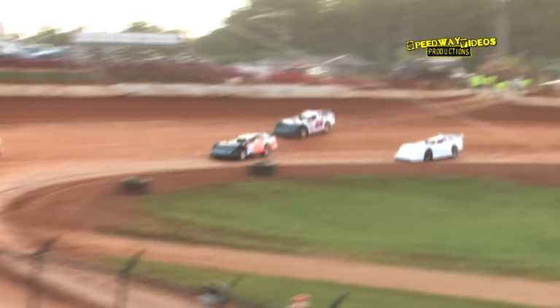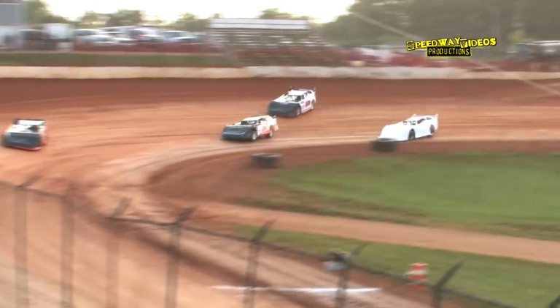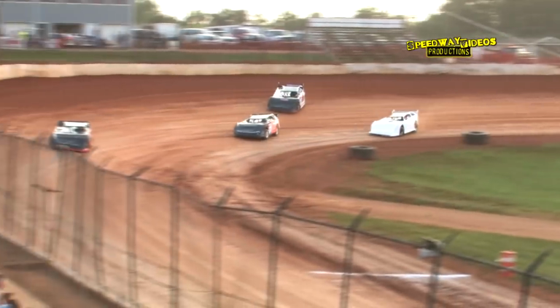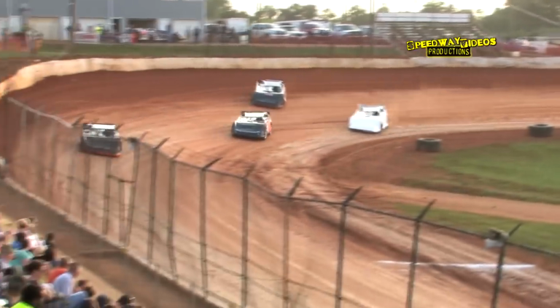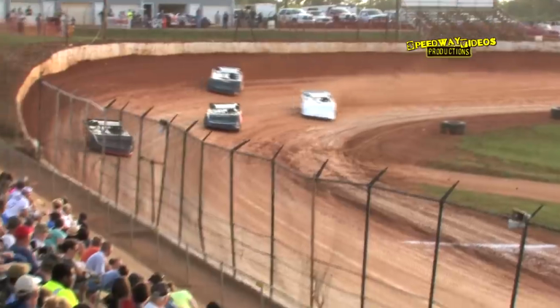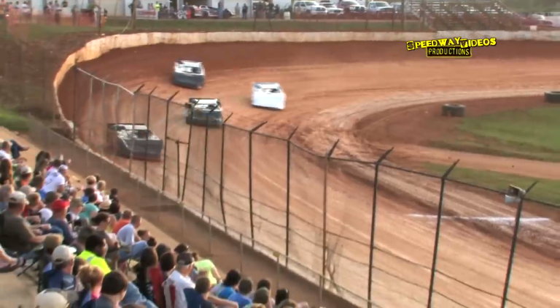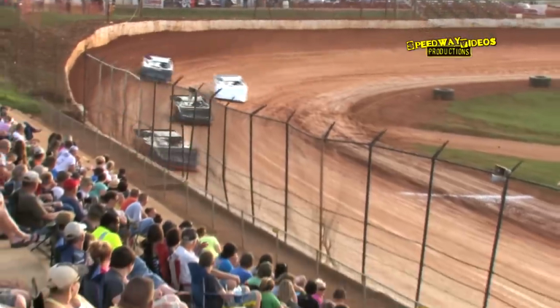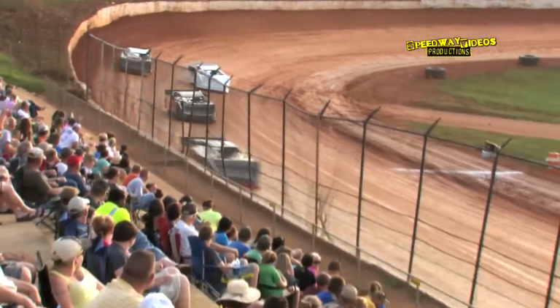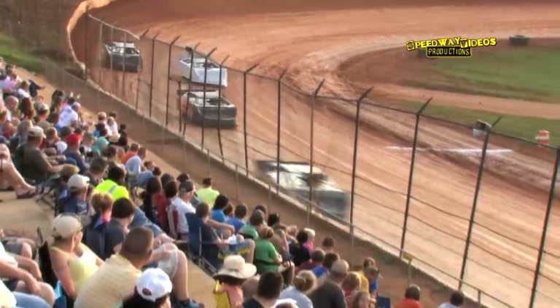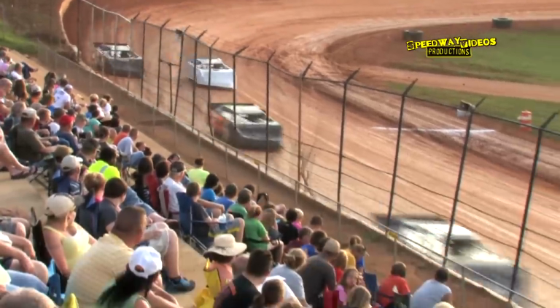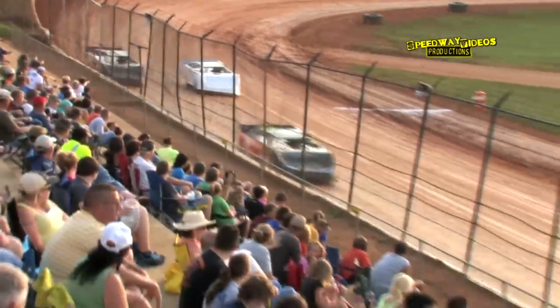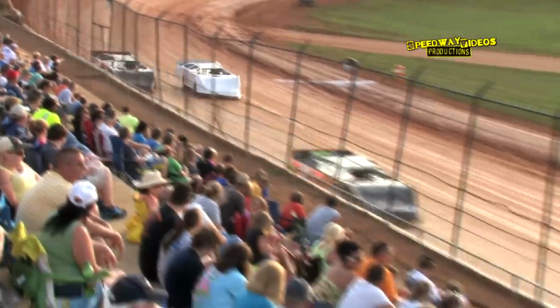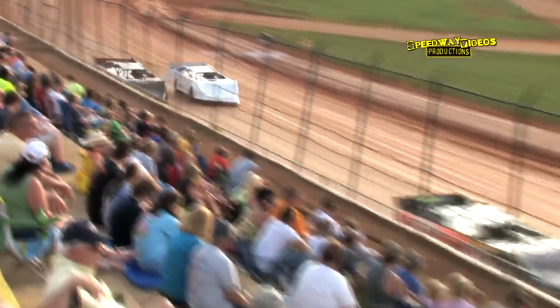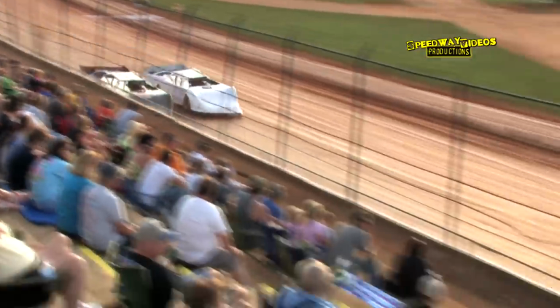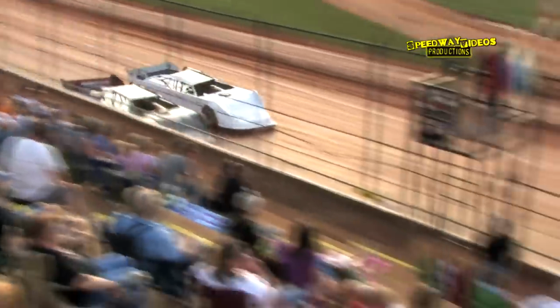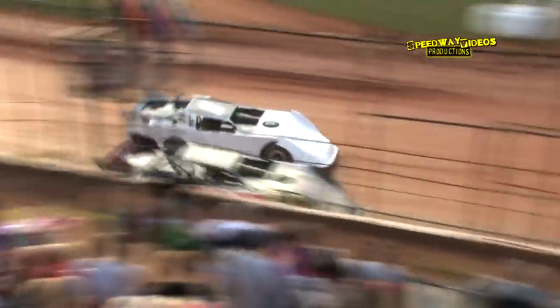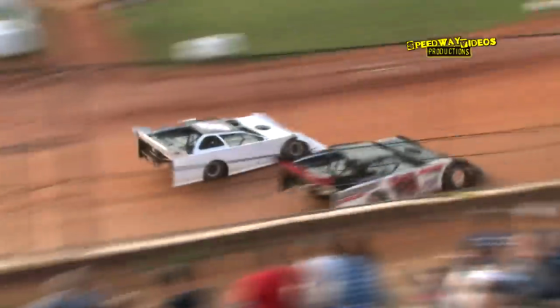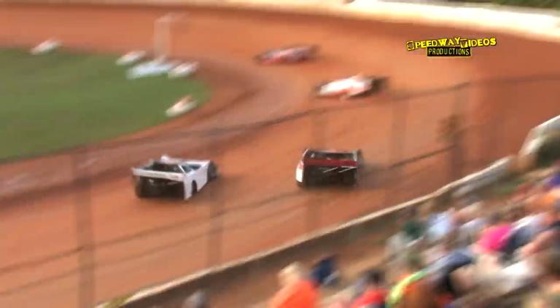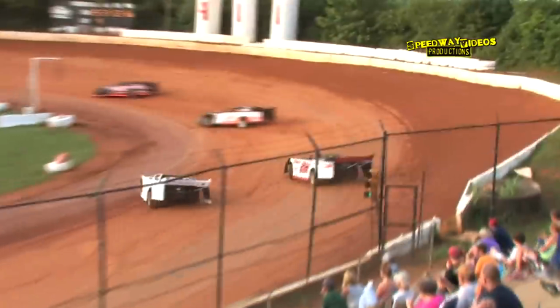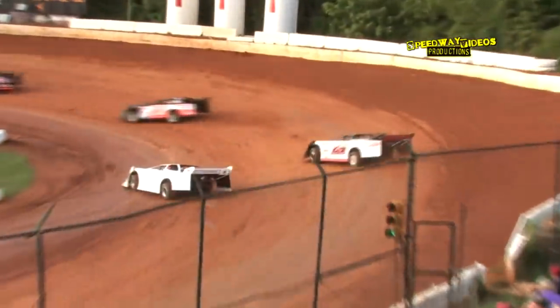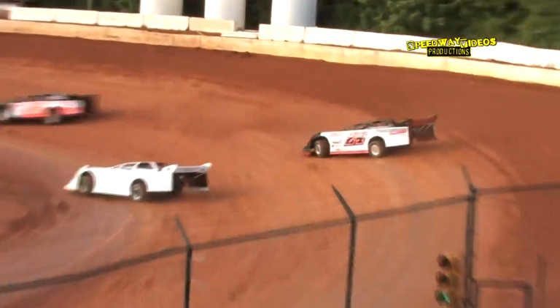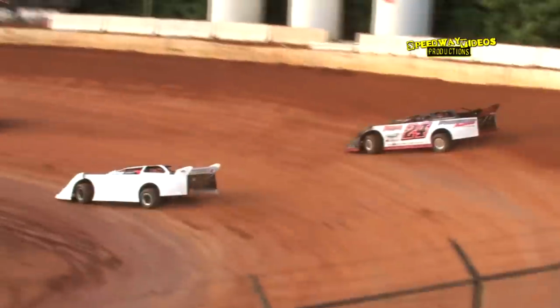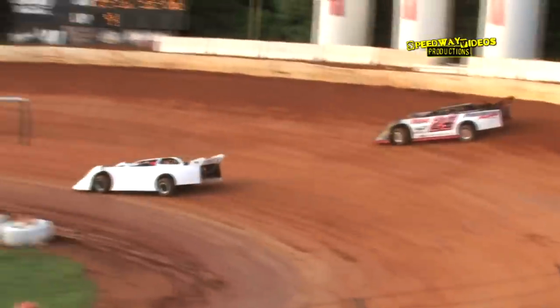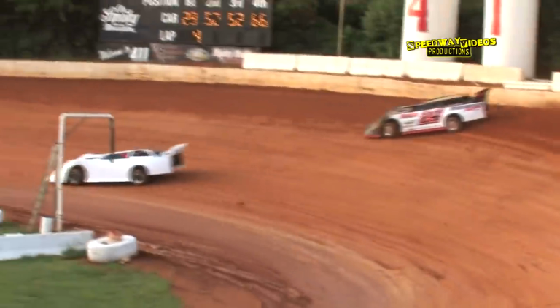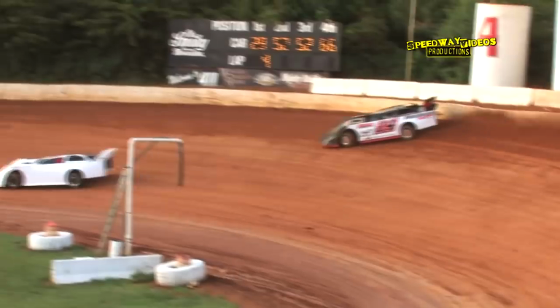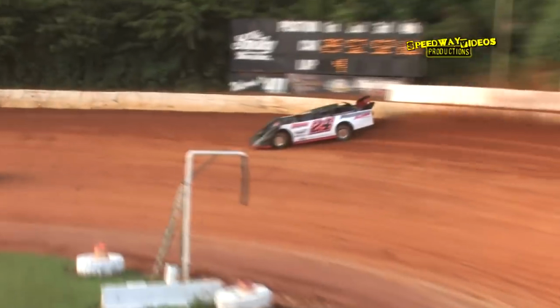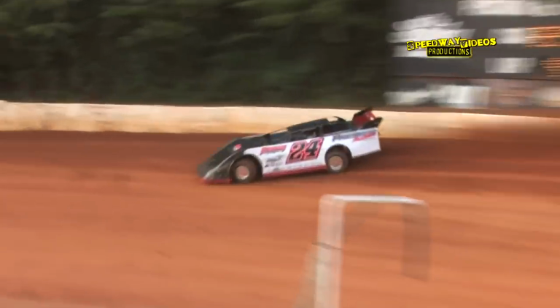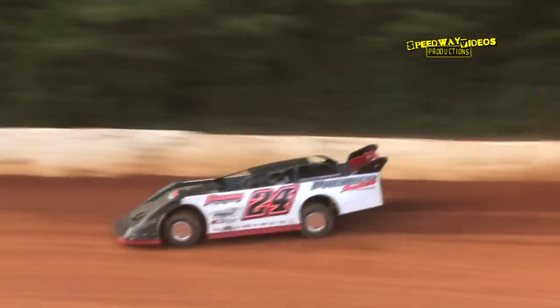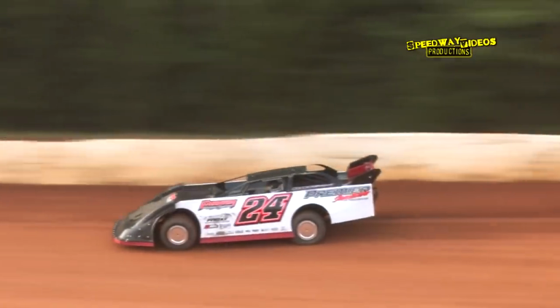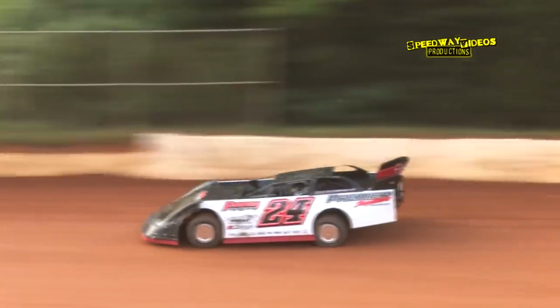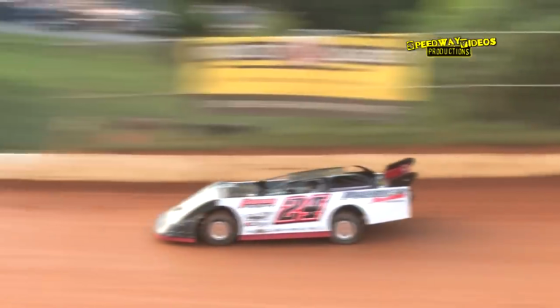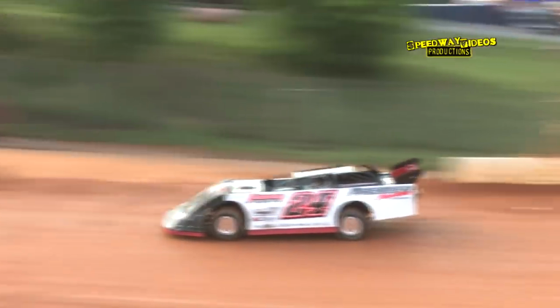Adam Buehler looks to the inside of Greg Martin as they work through turn four. Martin with a slide almost gets a piece of the wall over turn two.